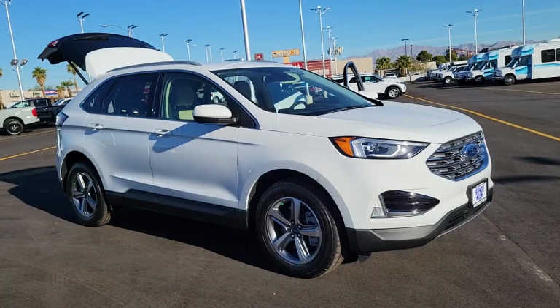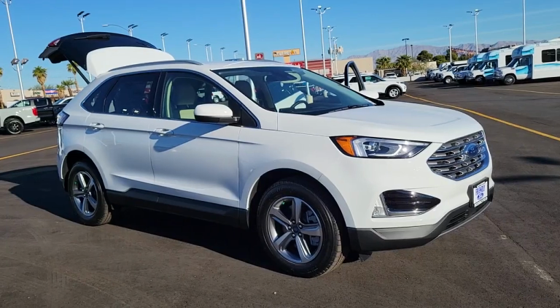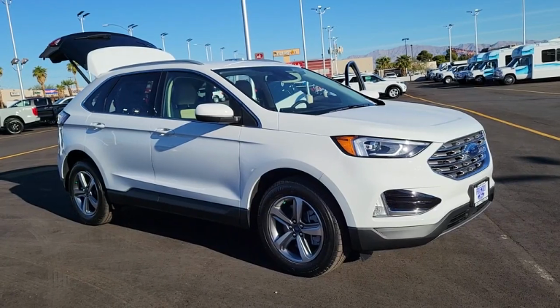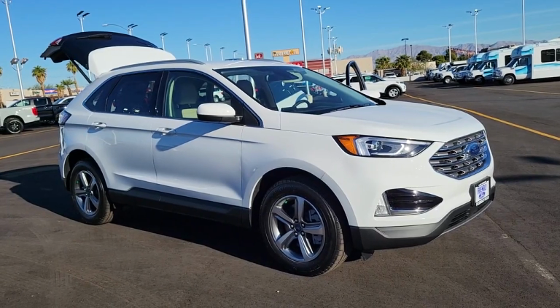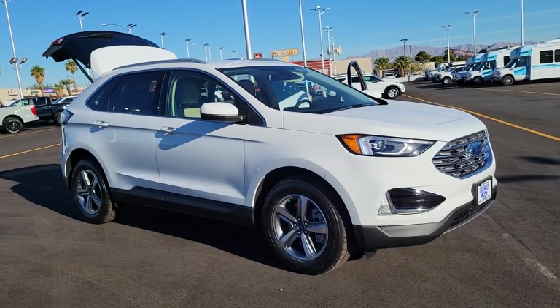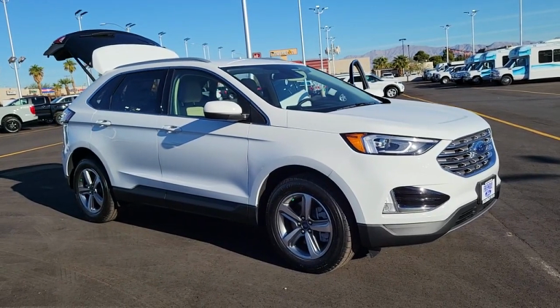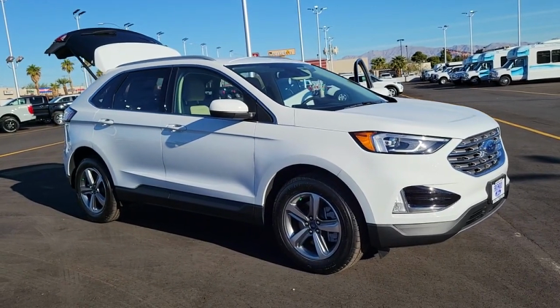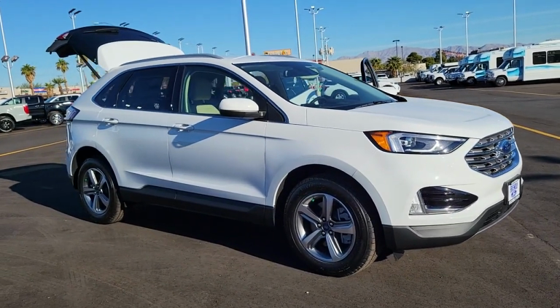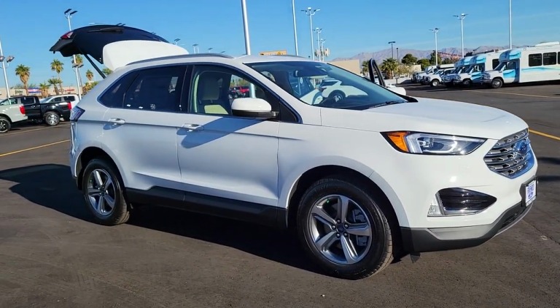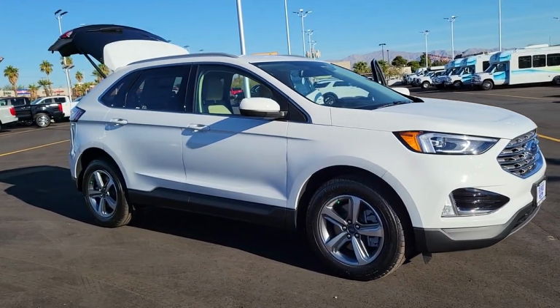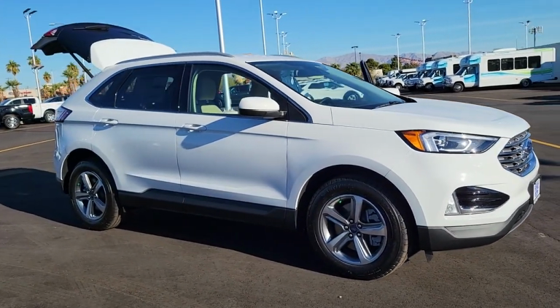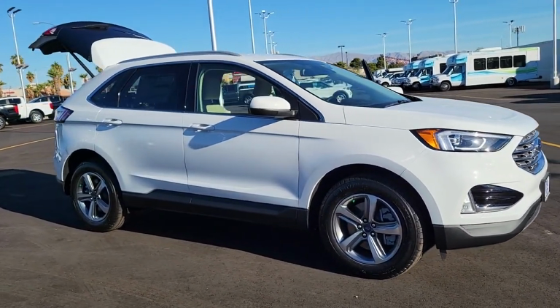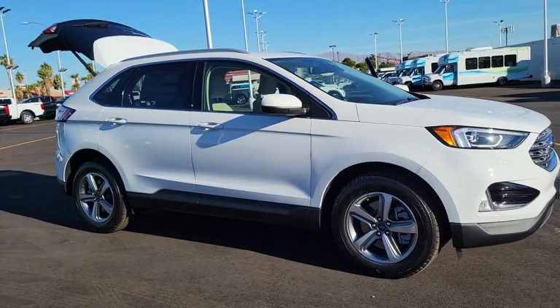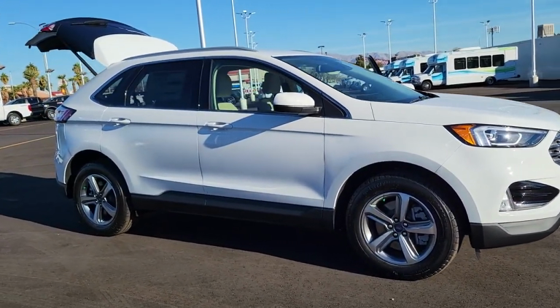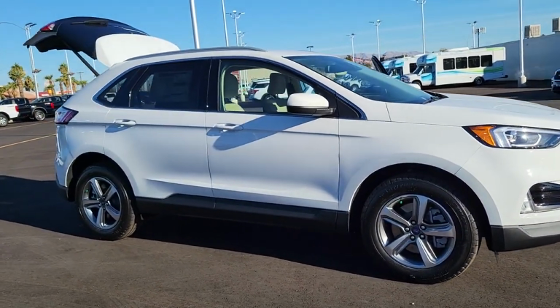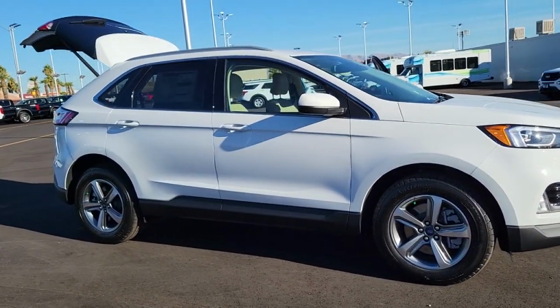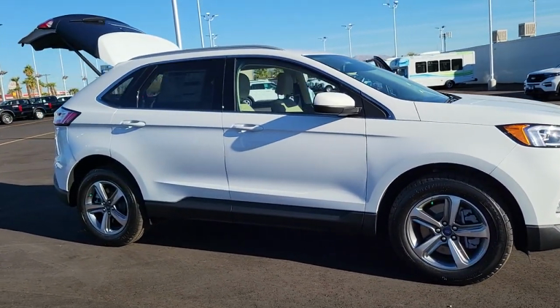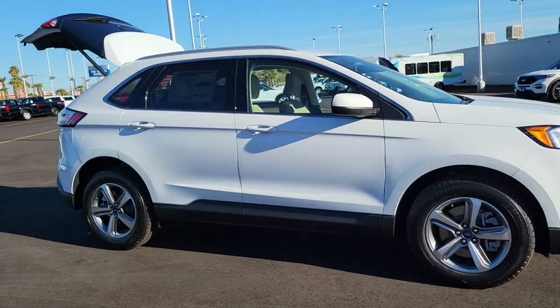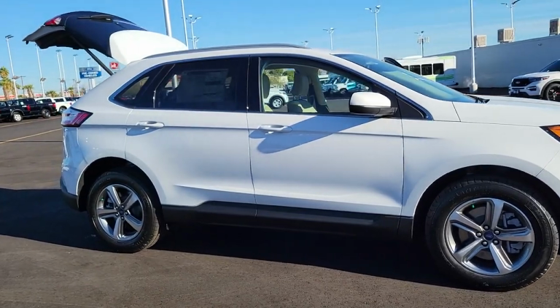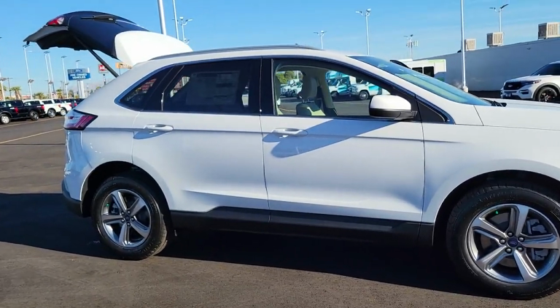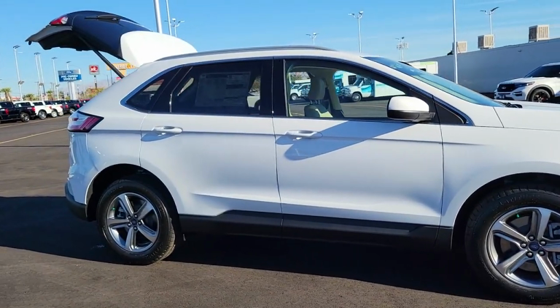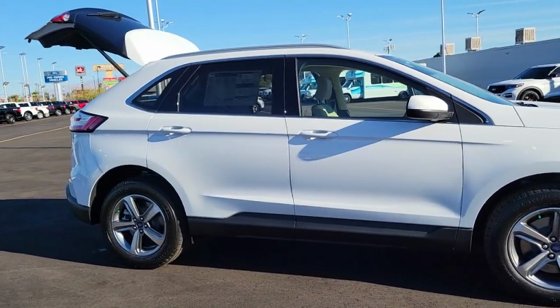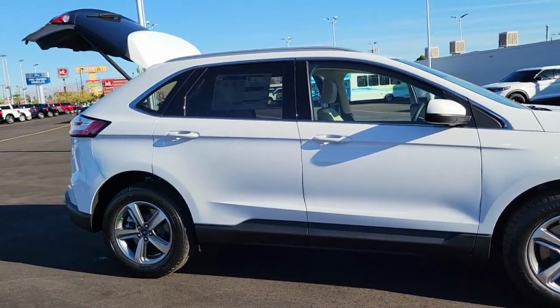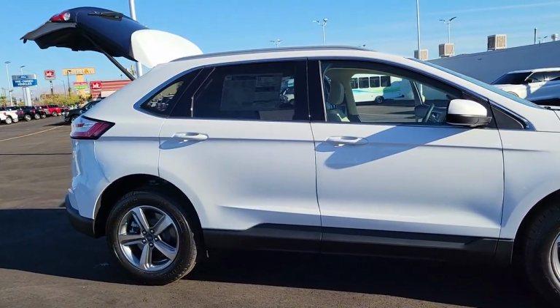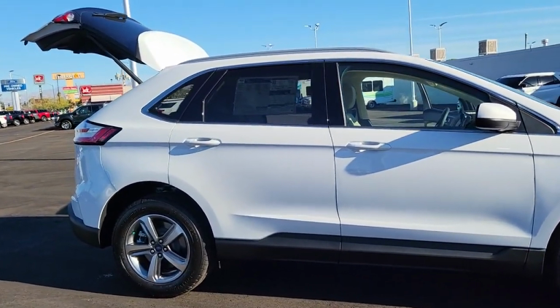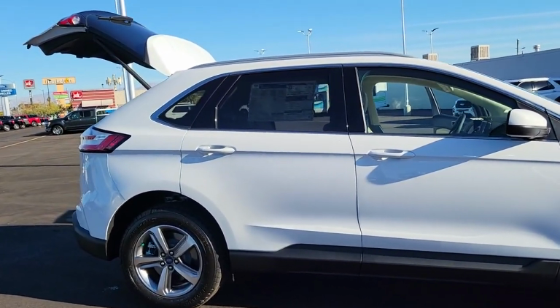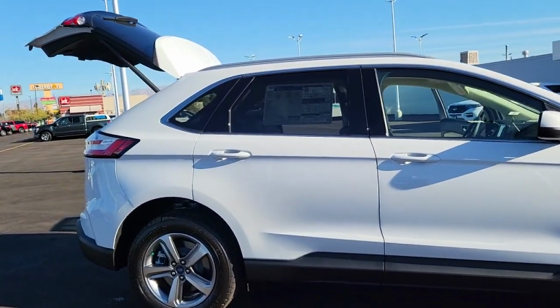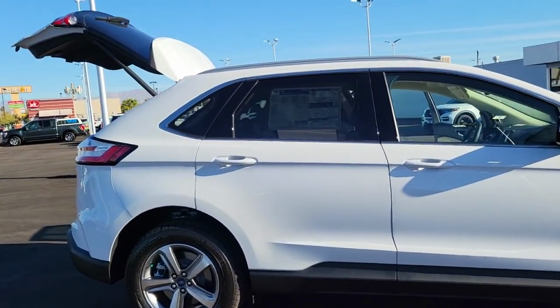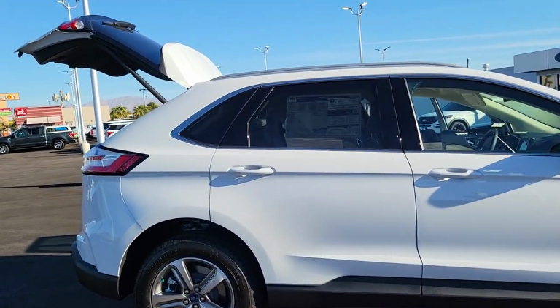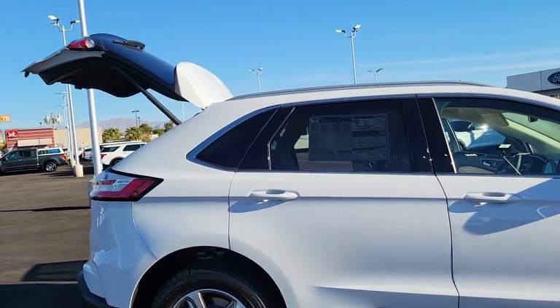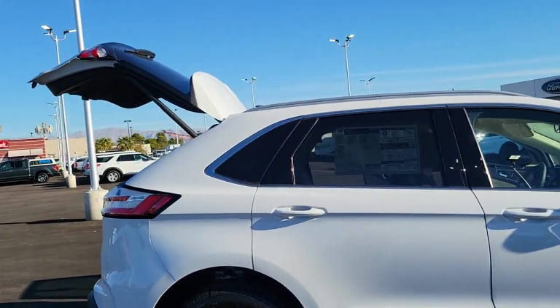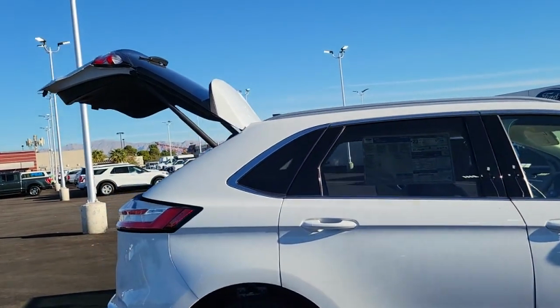Get into a car with value. 2021 Ford Edge. This stylish, versatile Edge delivers comfort, confidence, and capability.